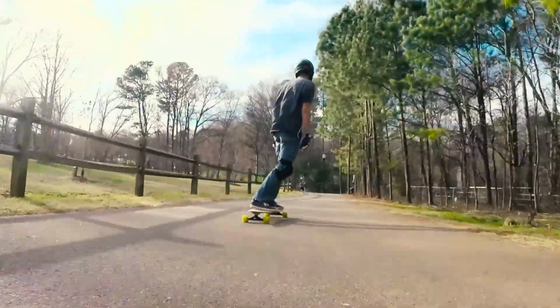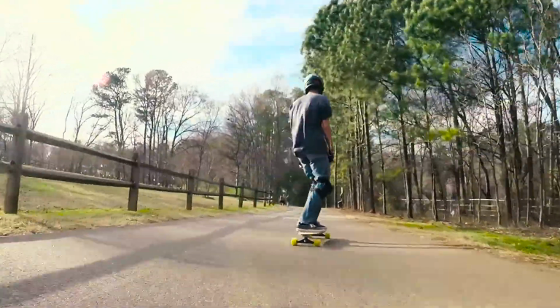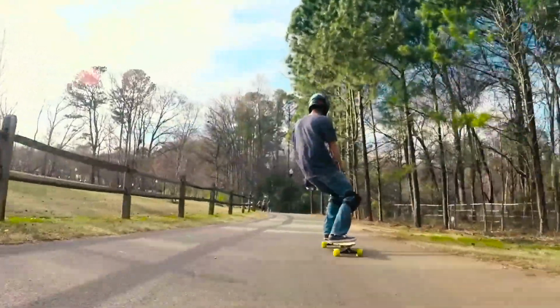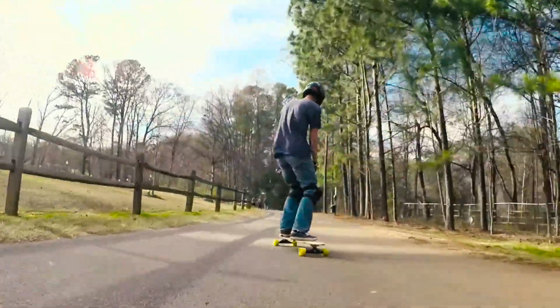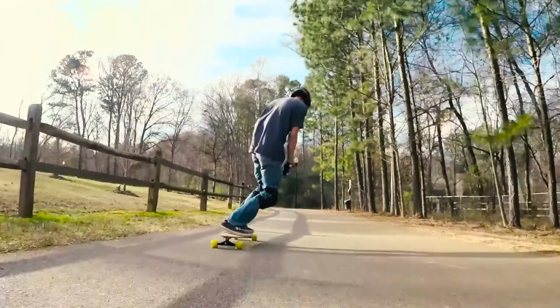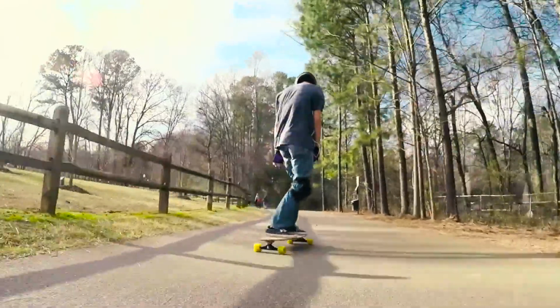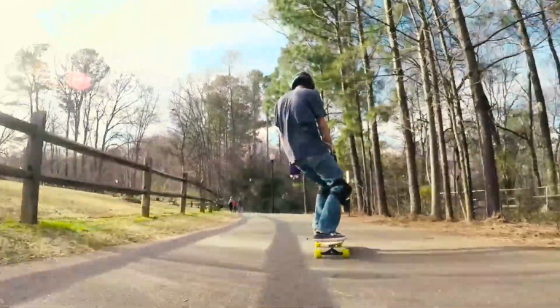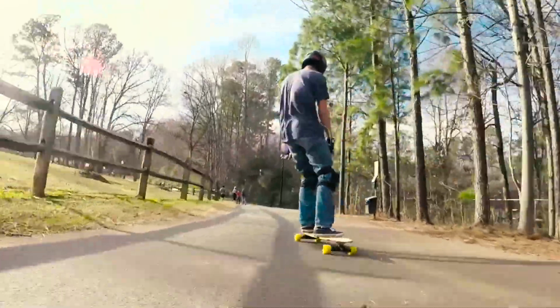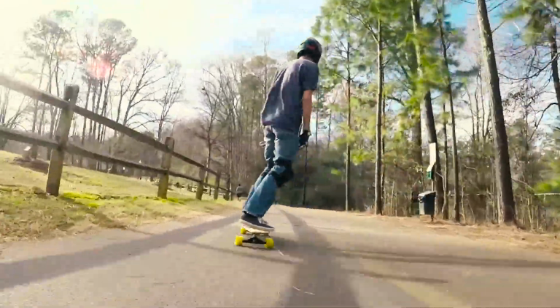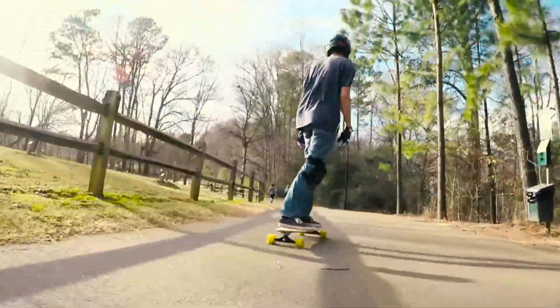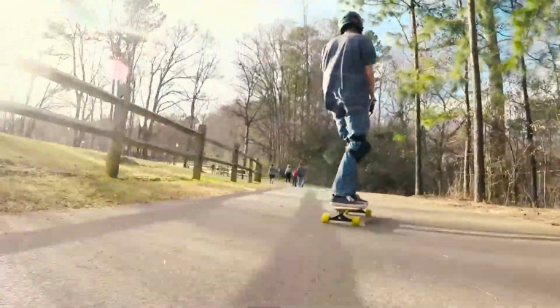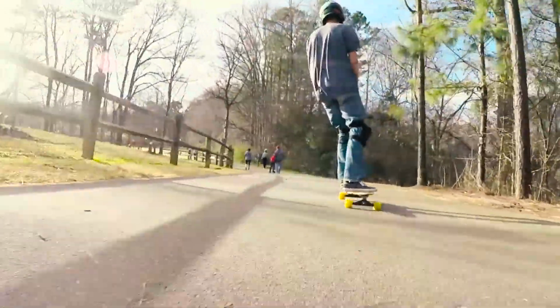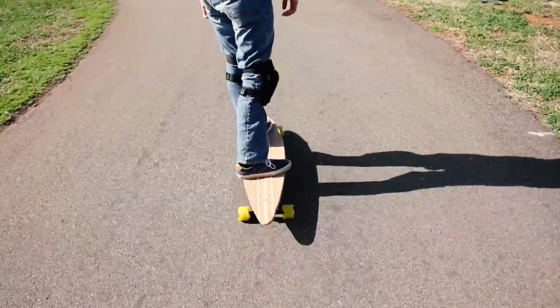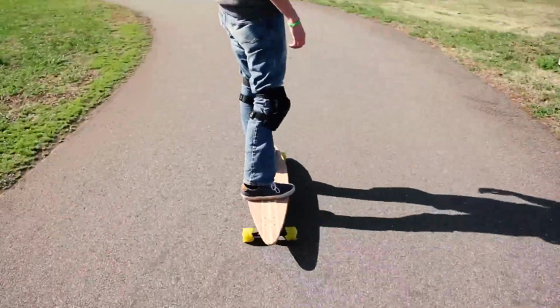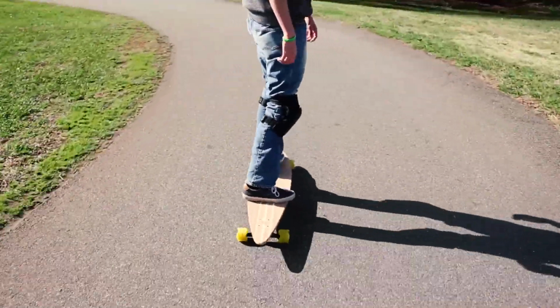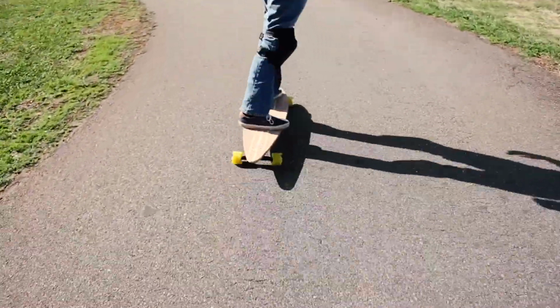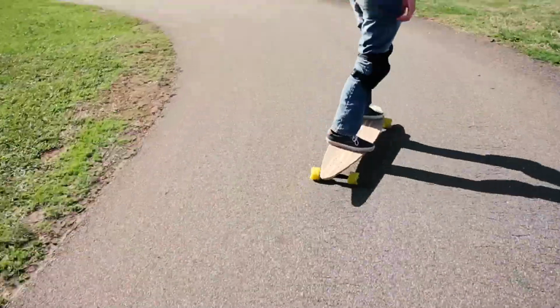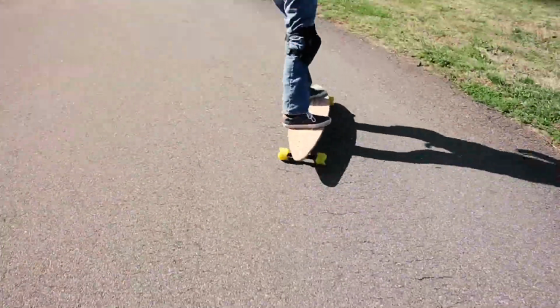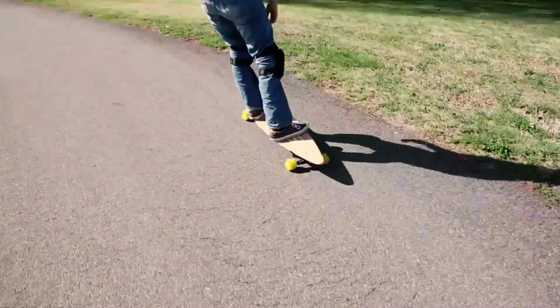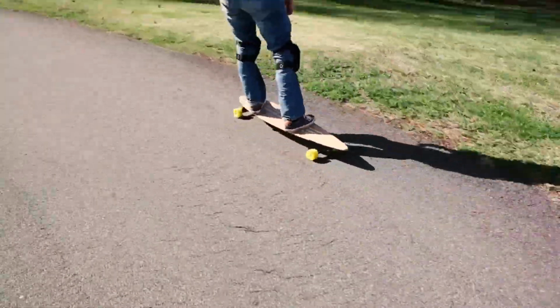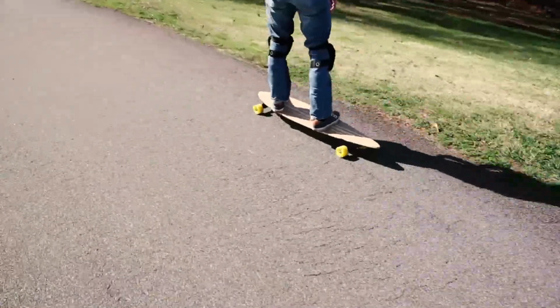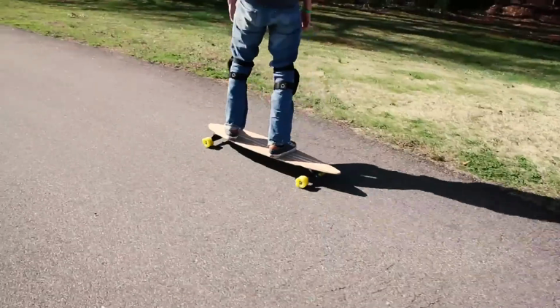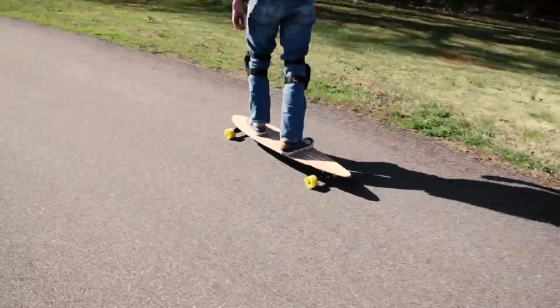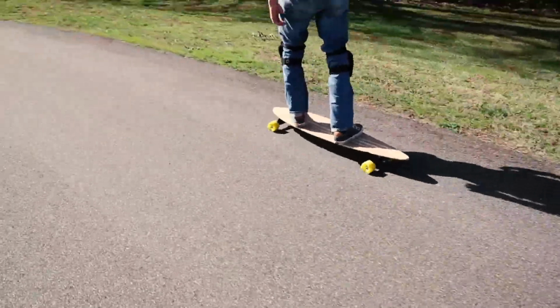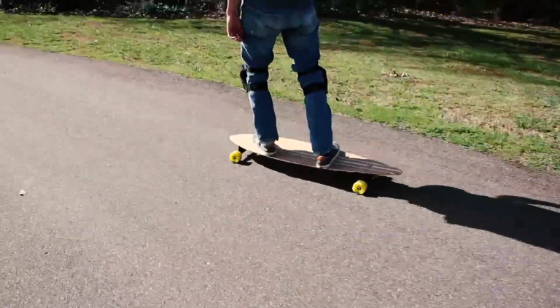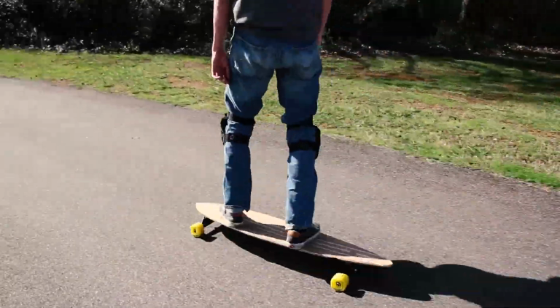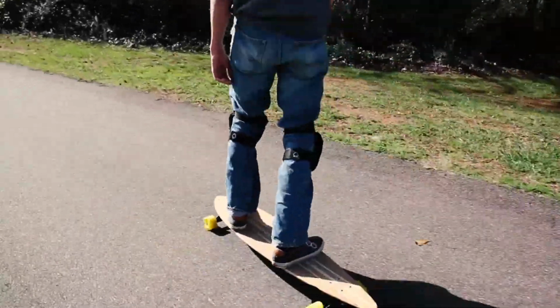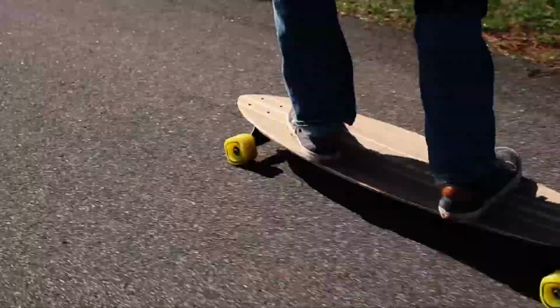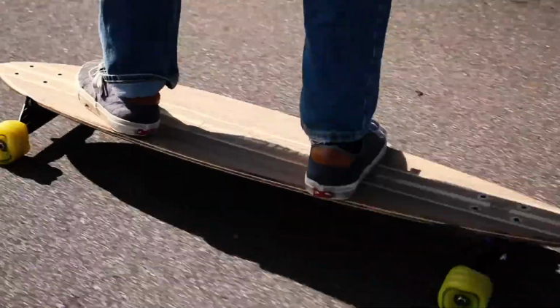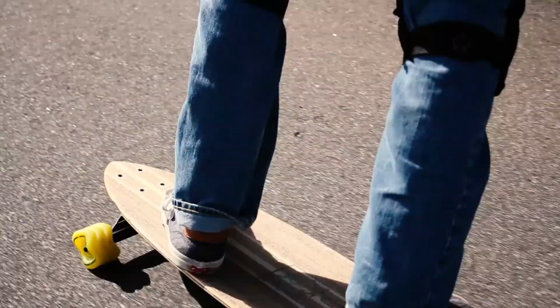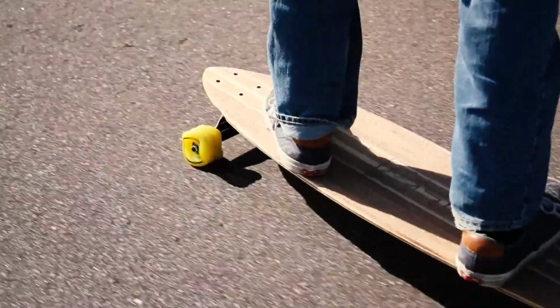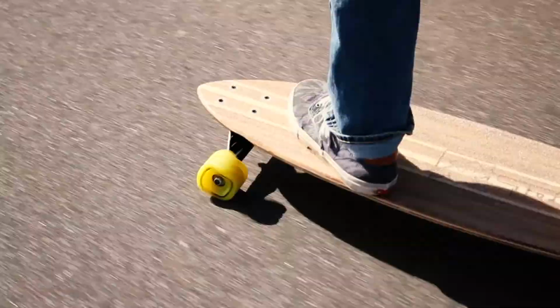Overall, the deck is a great cruiser or carver, and could be comfortably used for long distance pushing or even commuting. Its size is potentially the only negative since it's just such a long board. But if you love the classic pintail shape and don't mind feeling like you're surfing the streets, this is the board for you.